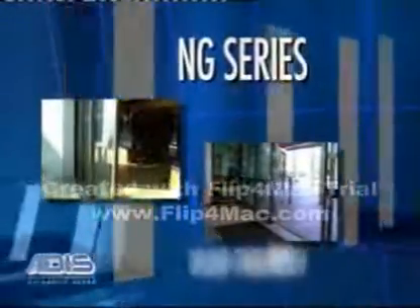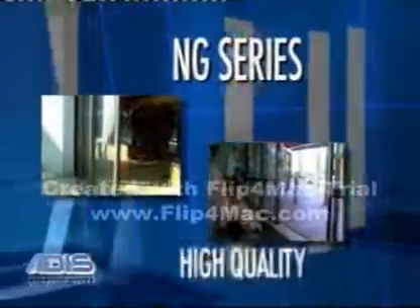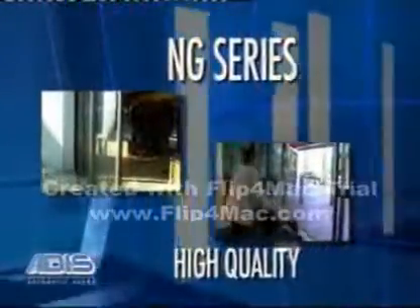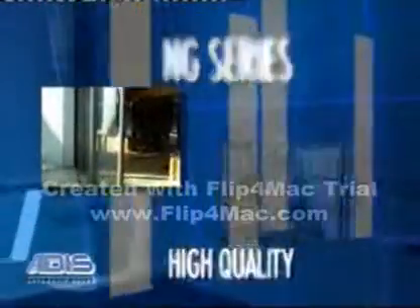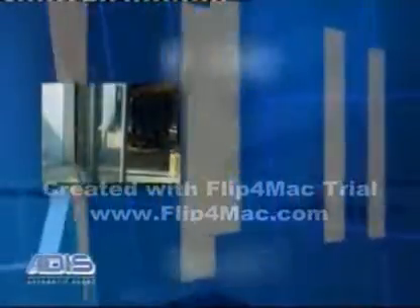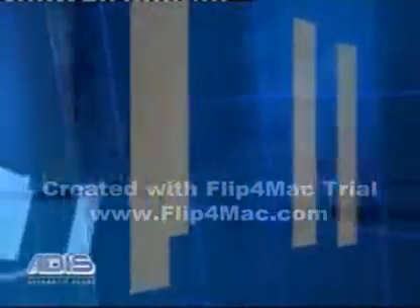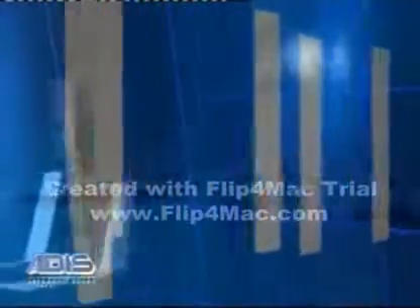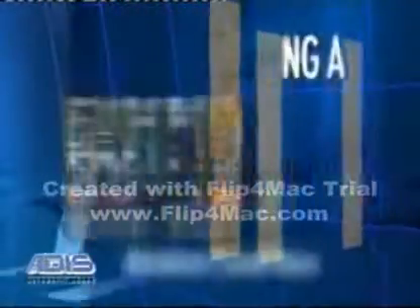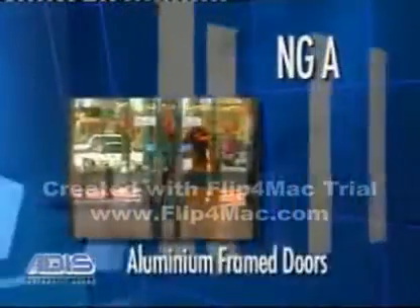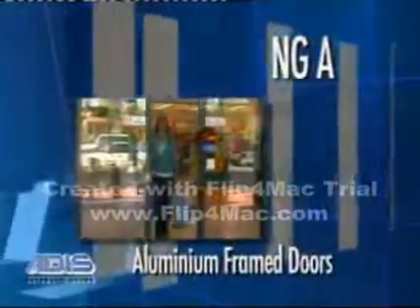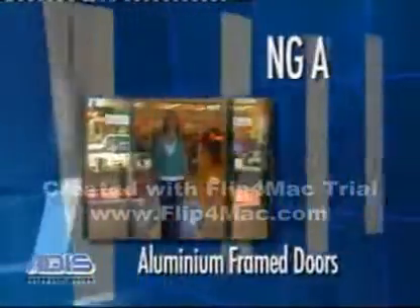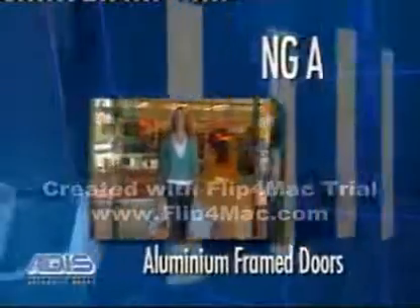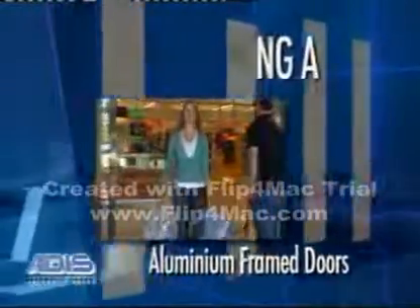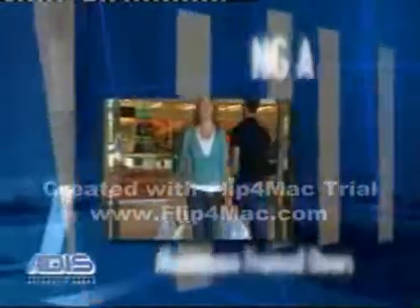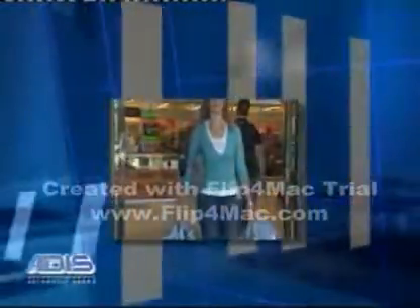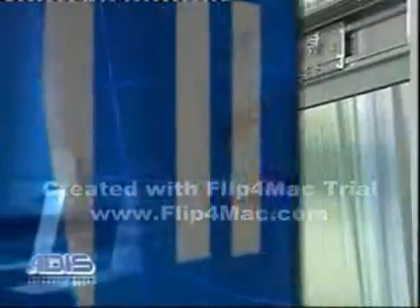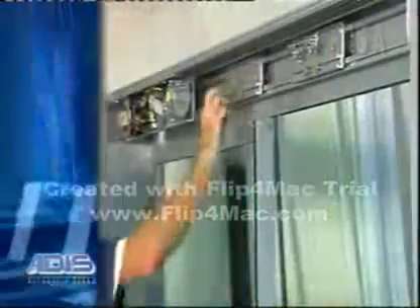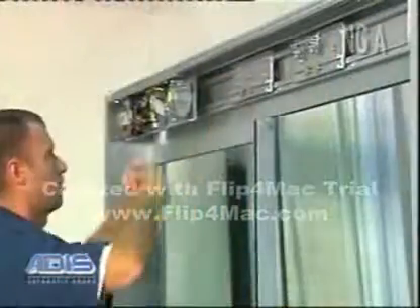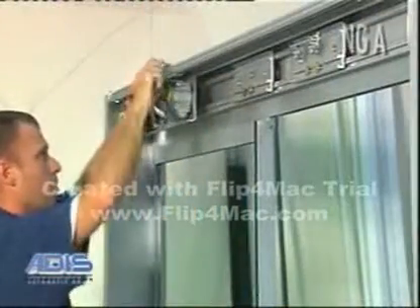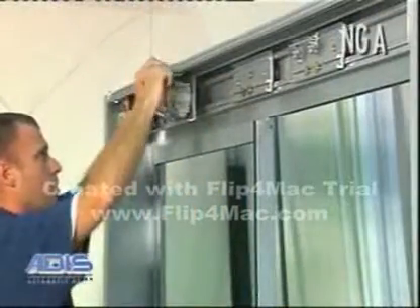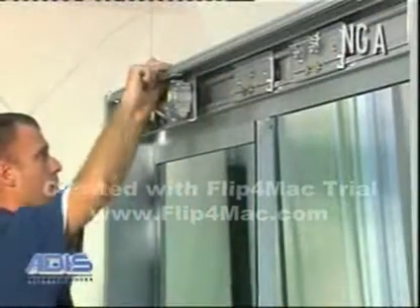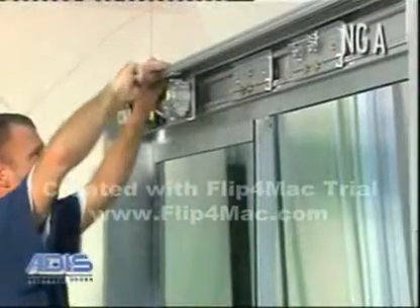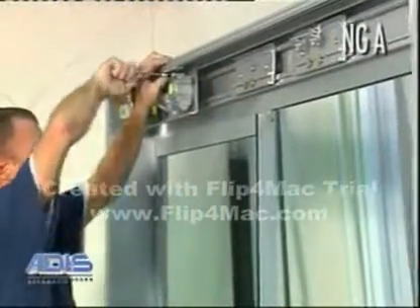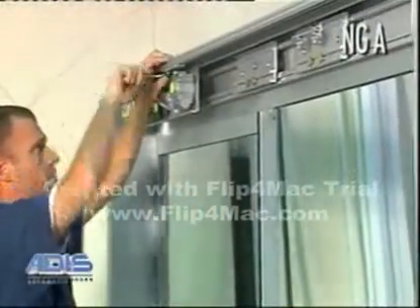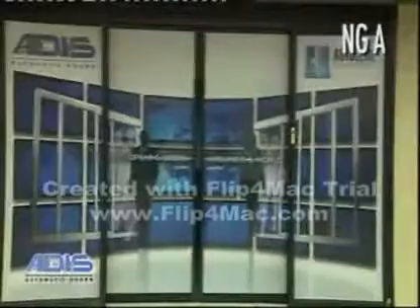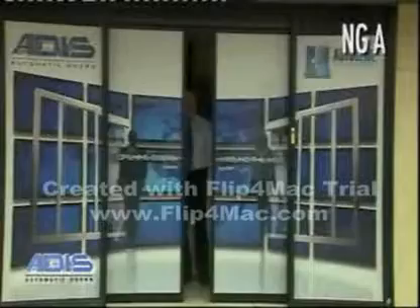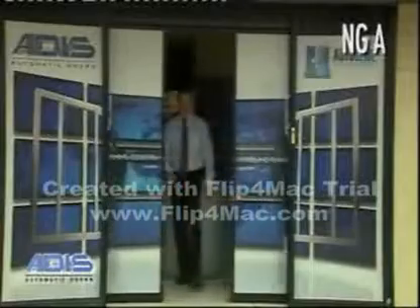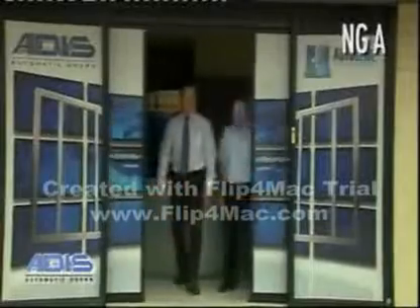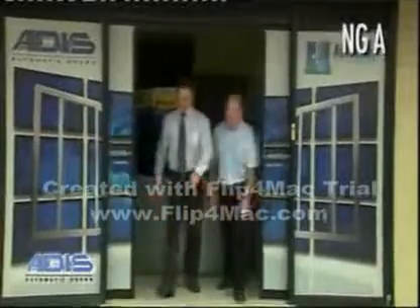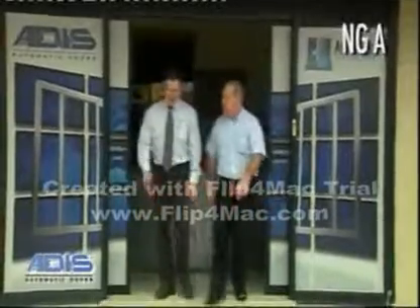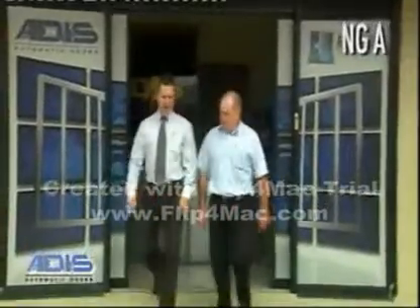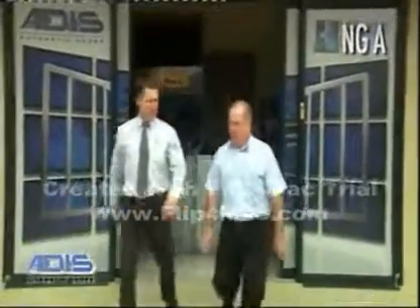high-quality door operators. The NG-A for aluminium frame doors comes in the traditional frame sizes and the recently designed slimline safety frames, which offer compliance with the new design standards.